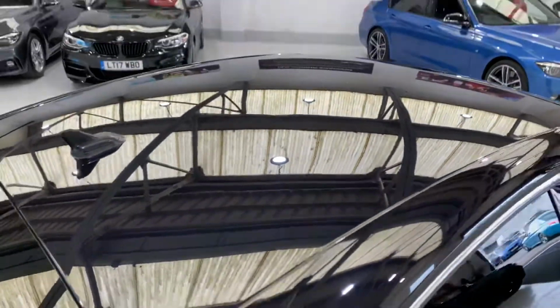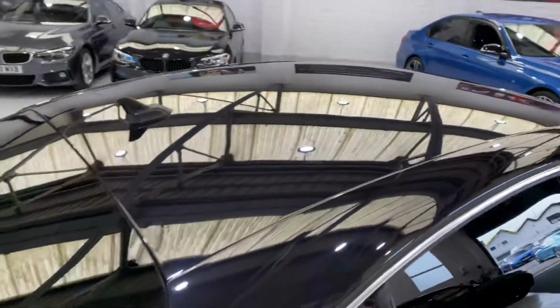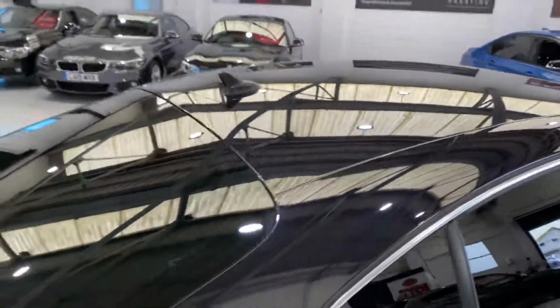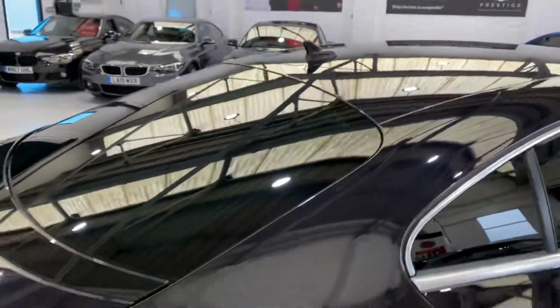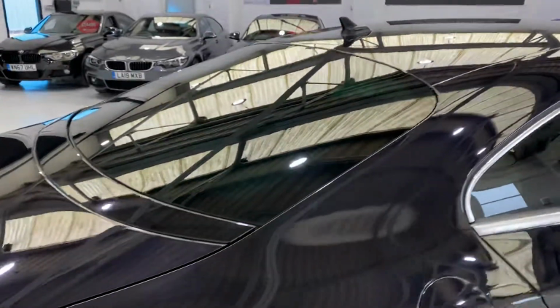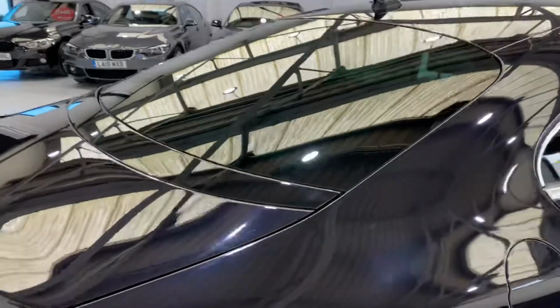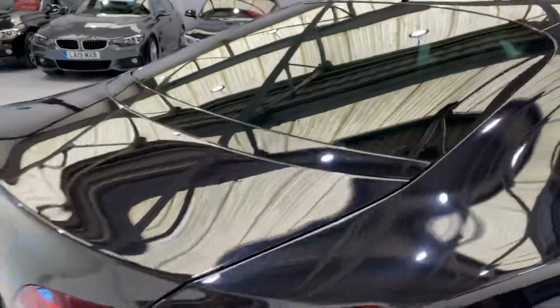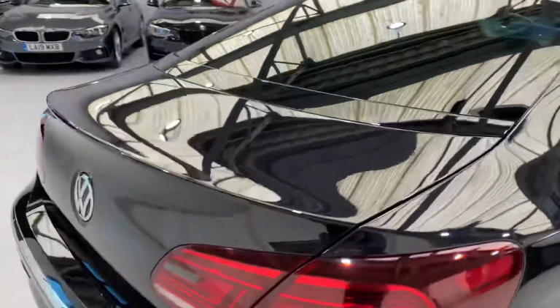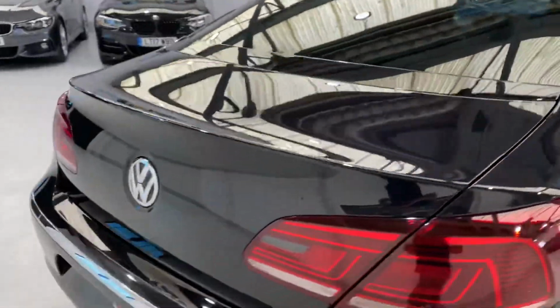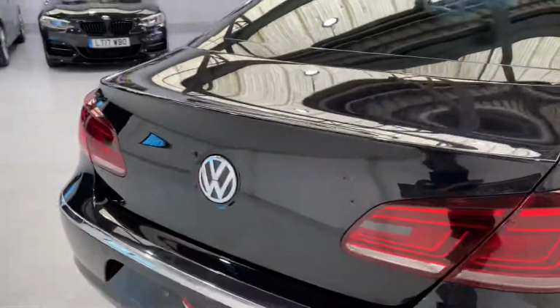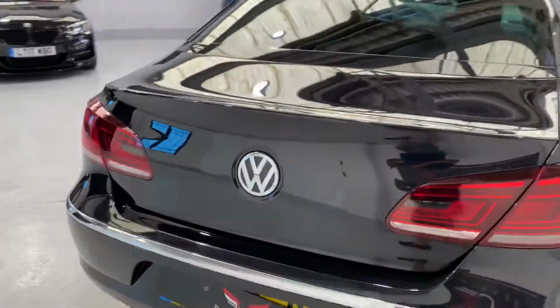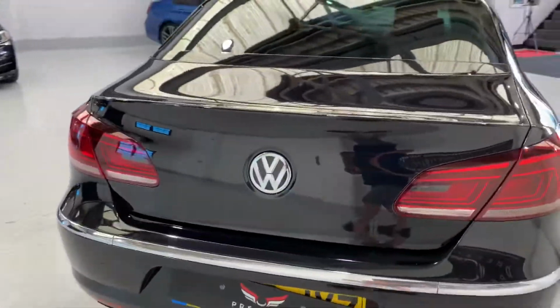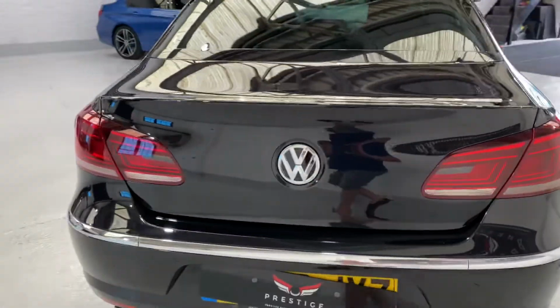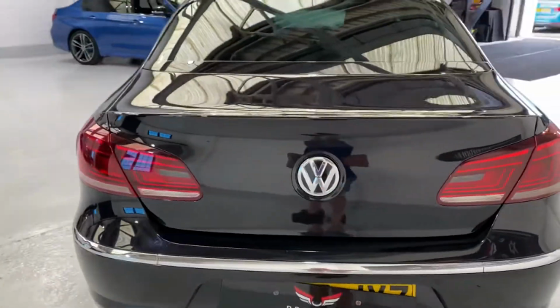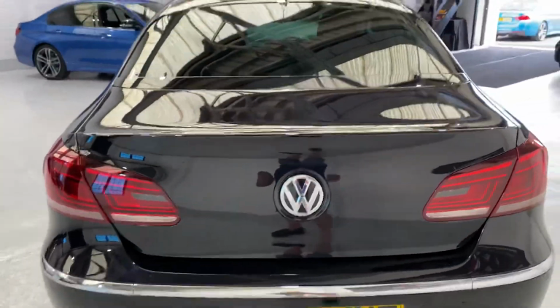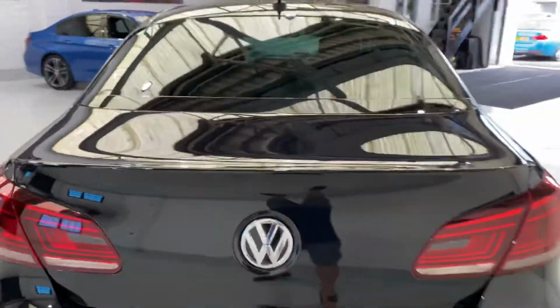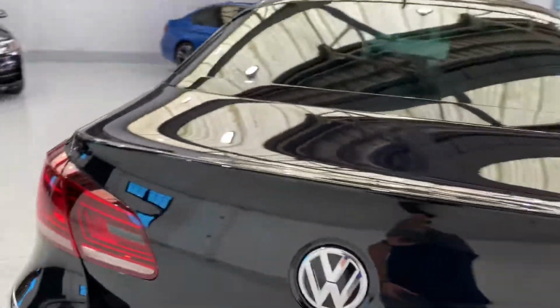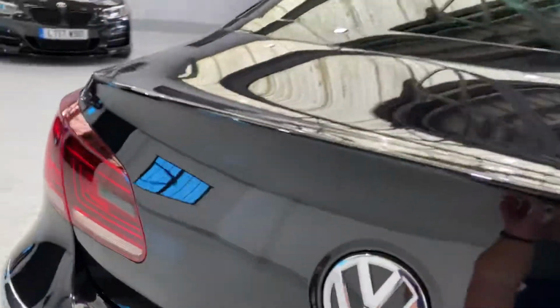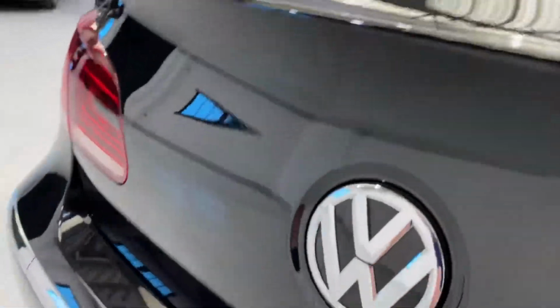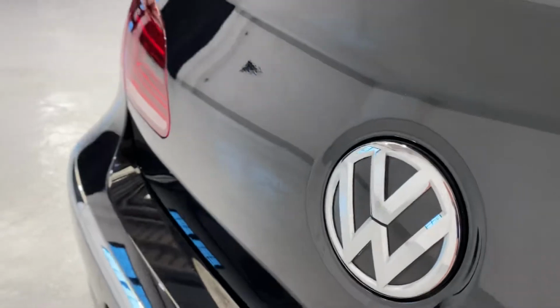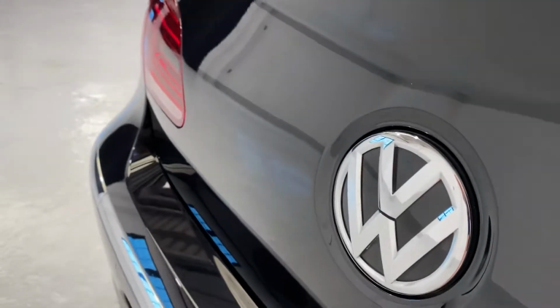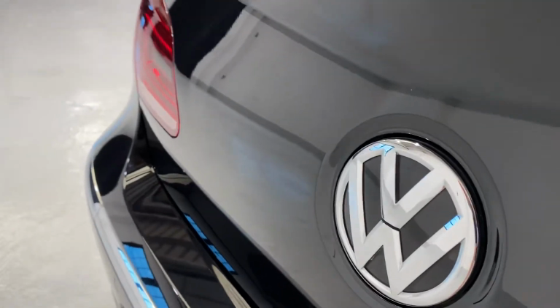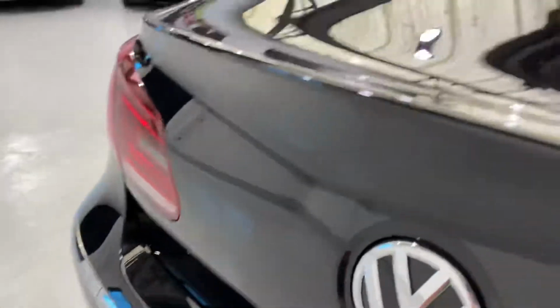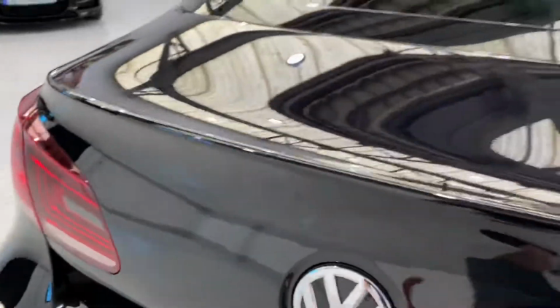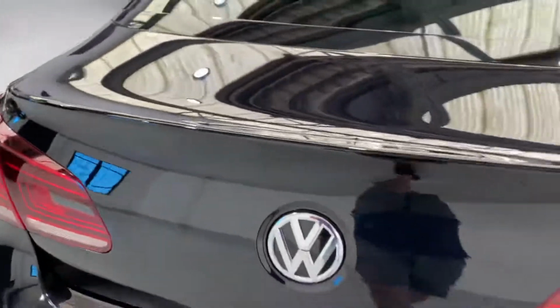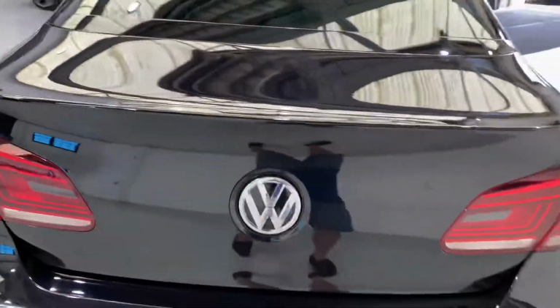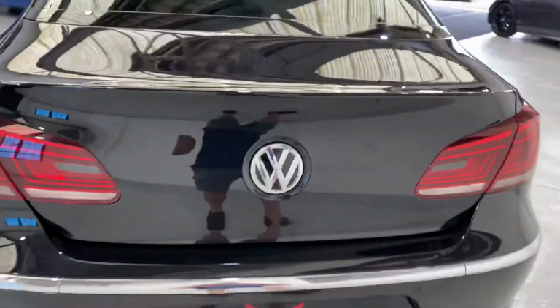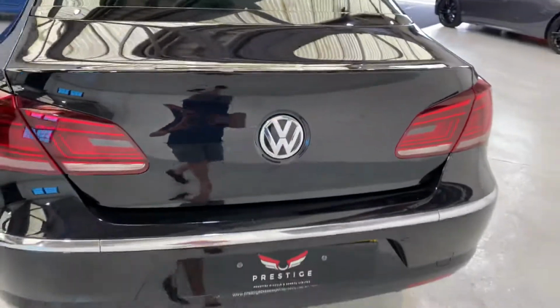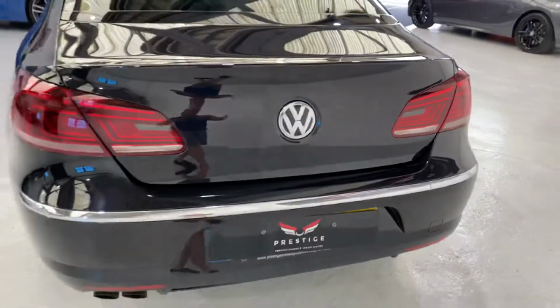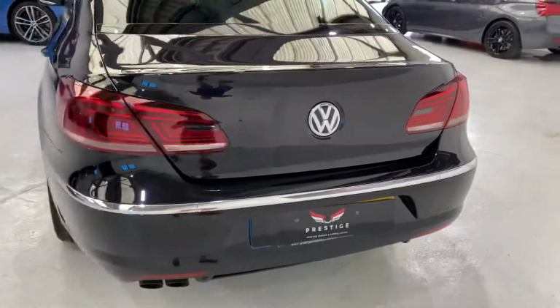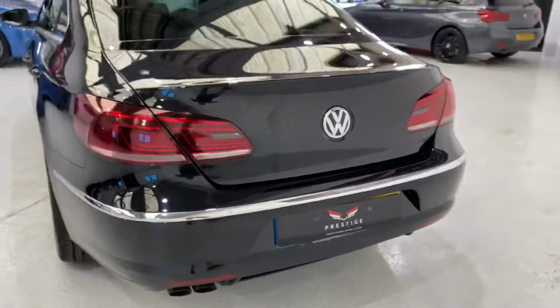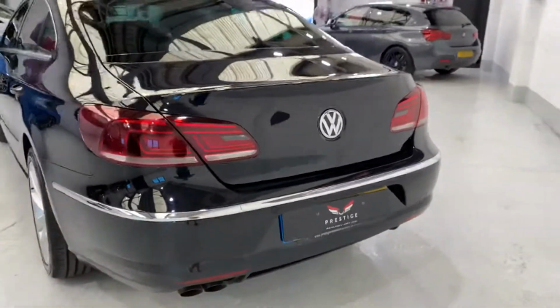The machine polishing has brought it up really nice and shiny. A gentleman bought a five series from us and this came in part exchange — that's just the number plate back on there. Let me show you the rear of the car.